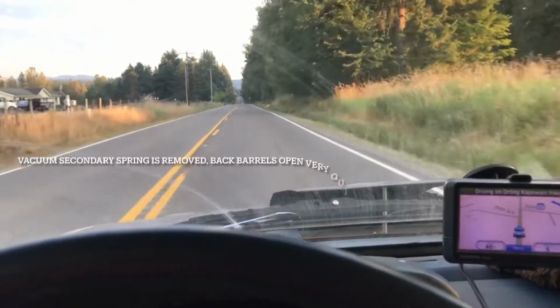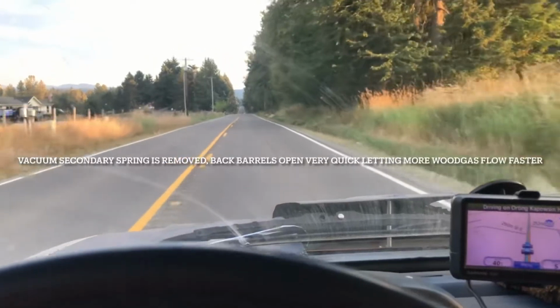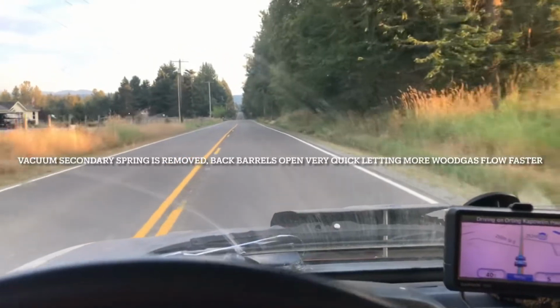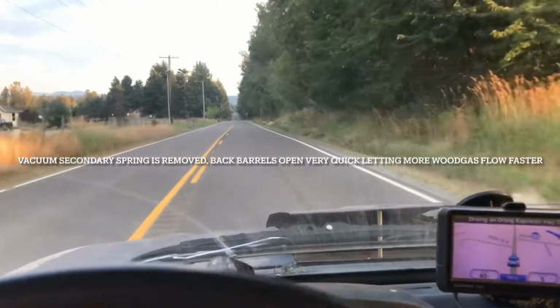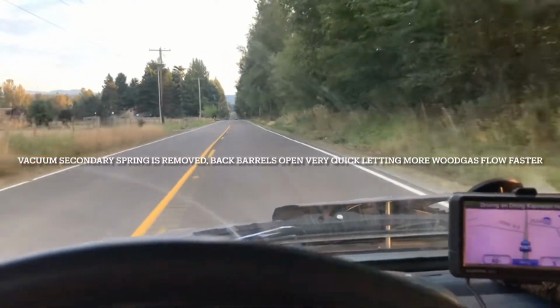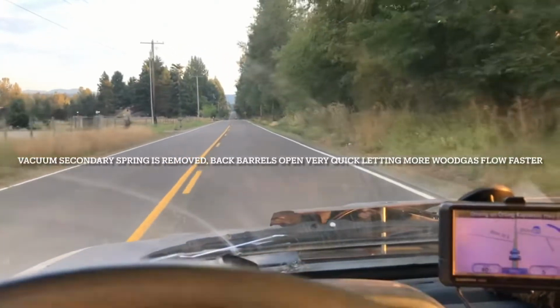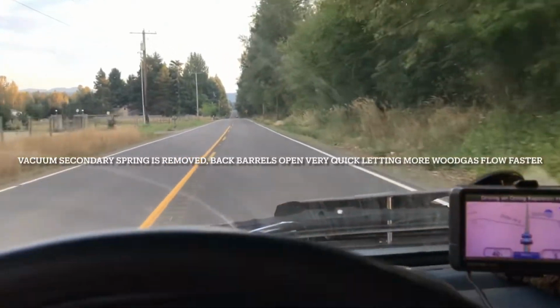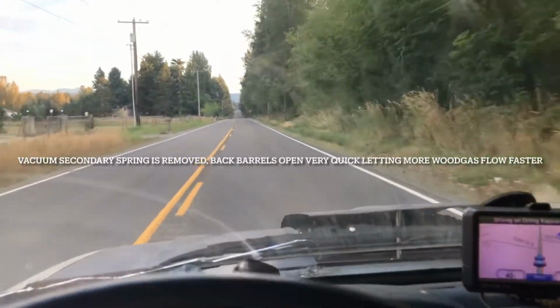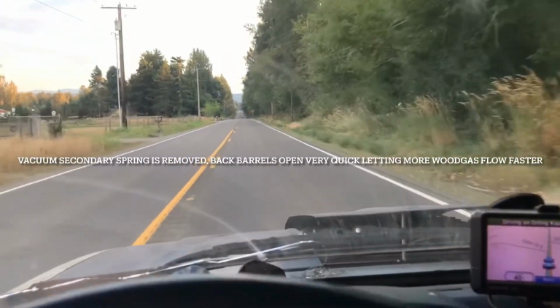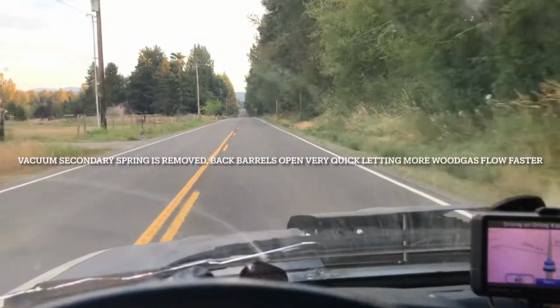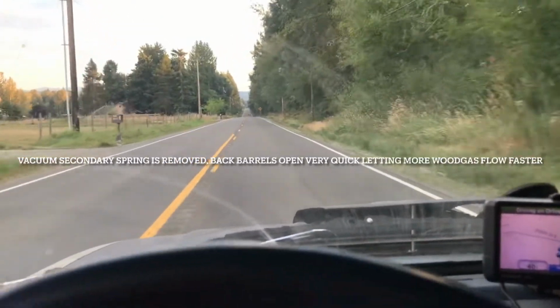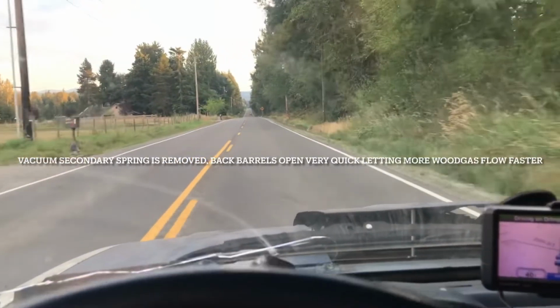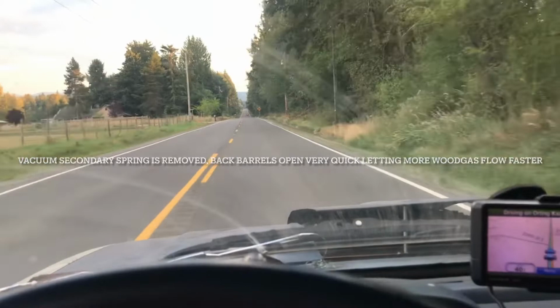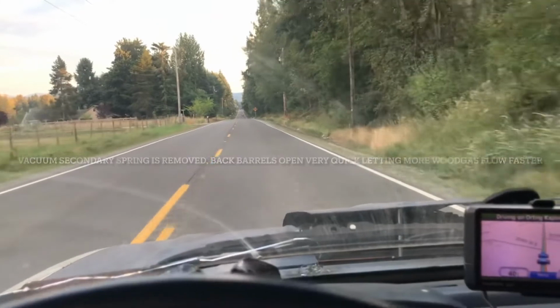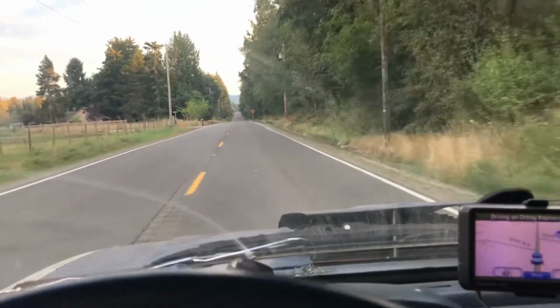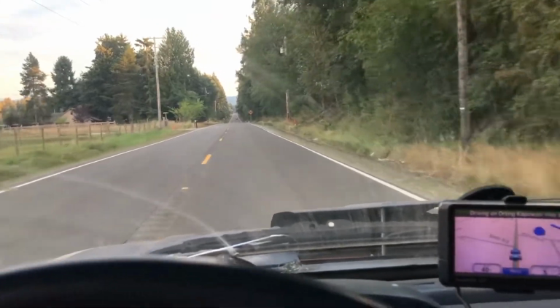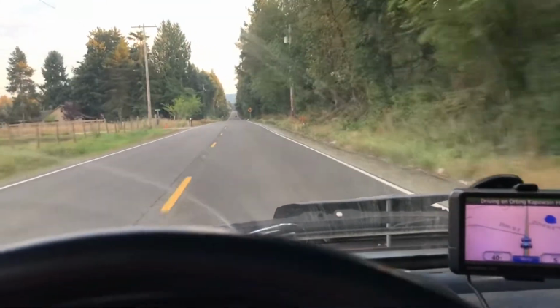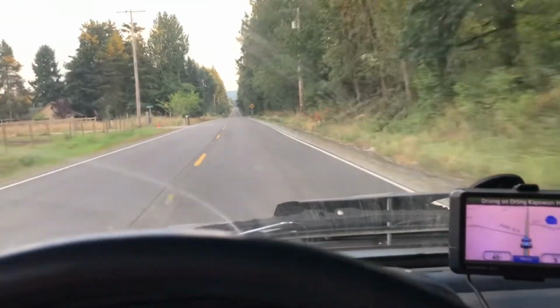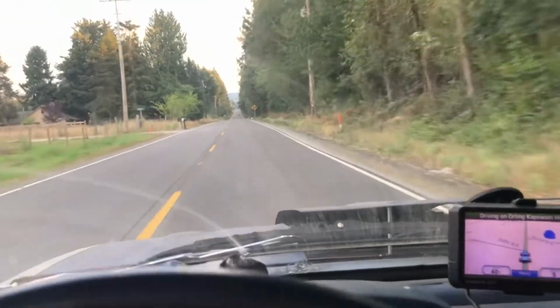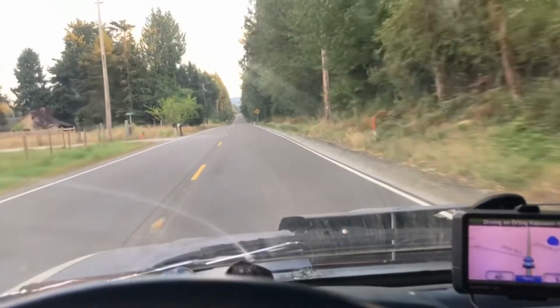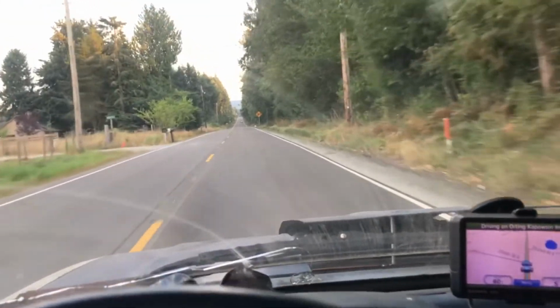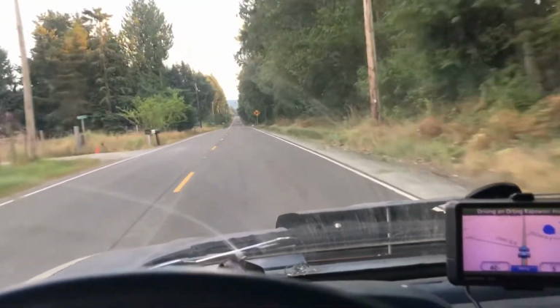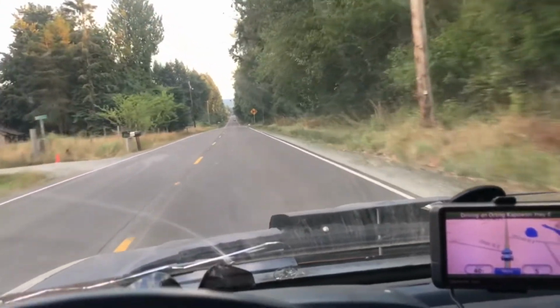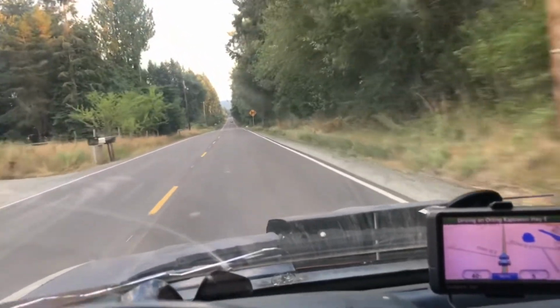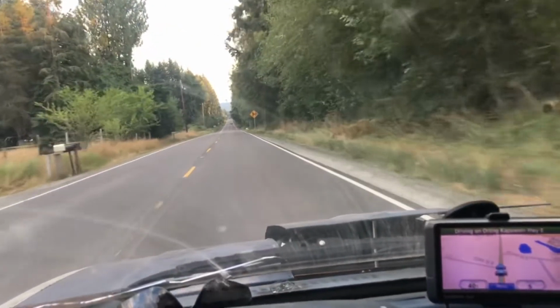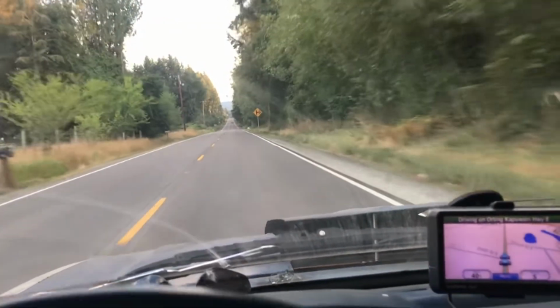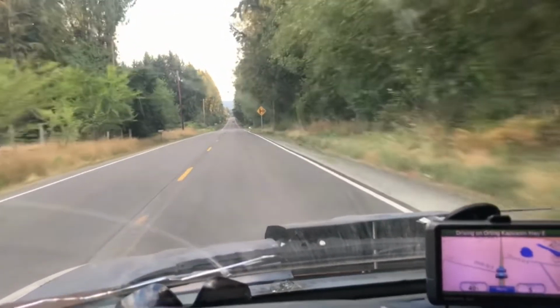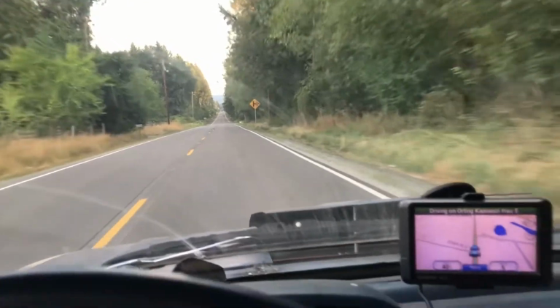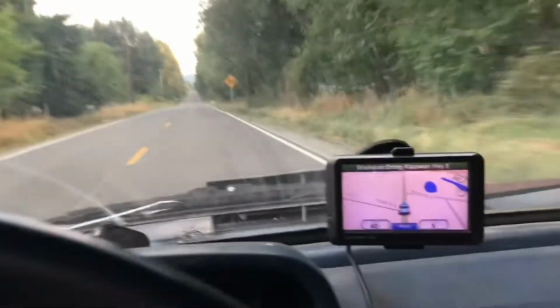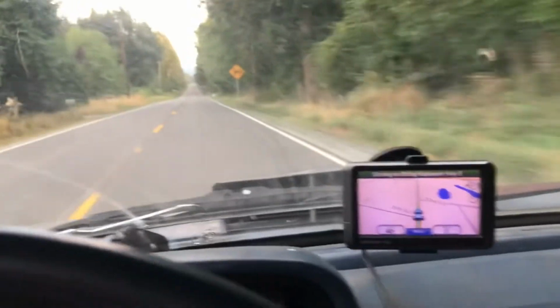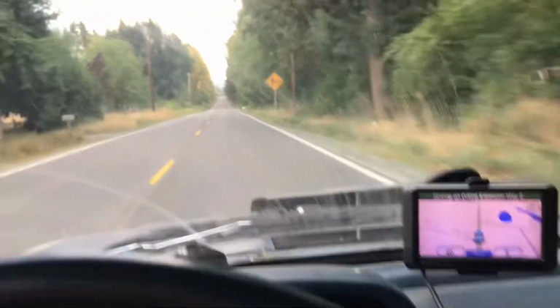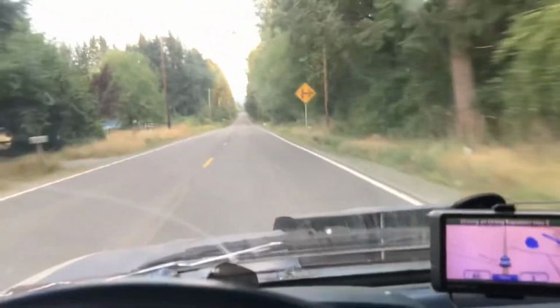We've got a little bit of open road. It's the last day I'm going to be running the carburetor without the control springs for the secondaries. Let's see what kind of top speed we can get.